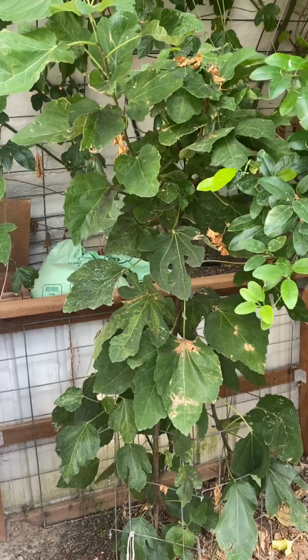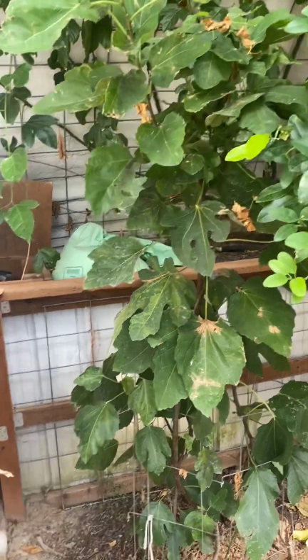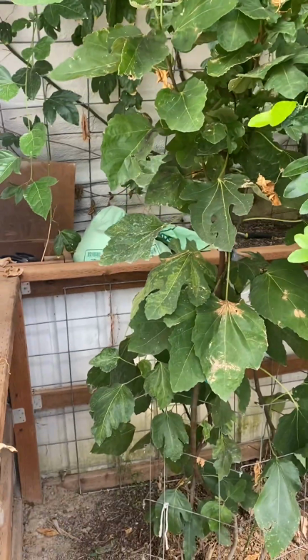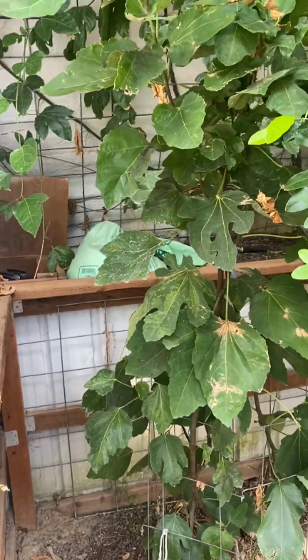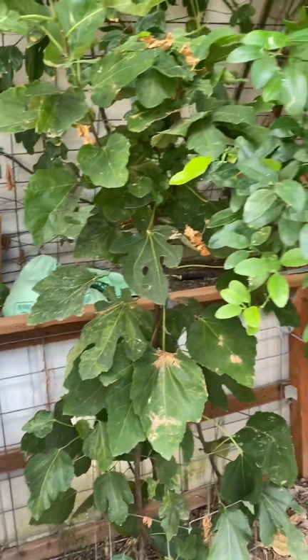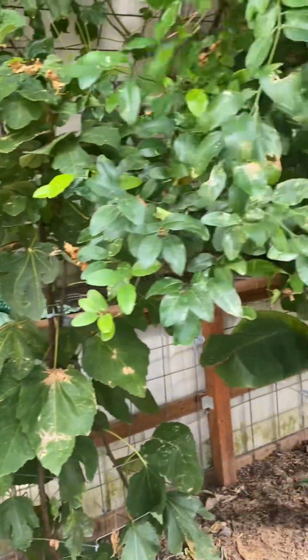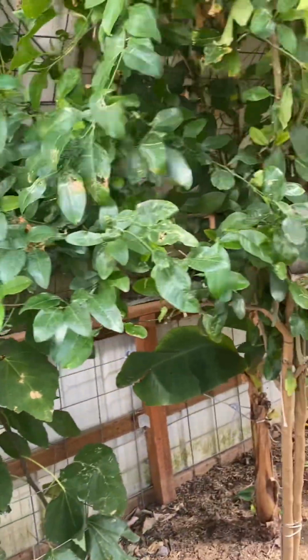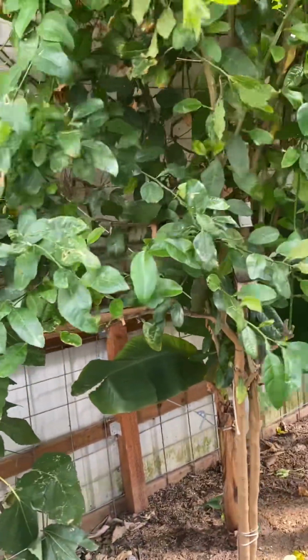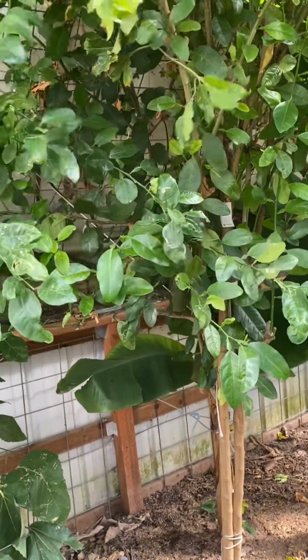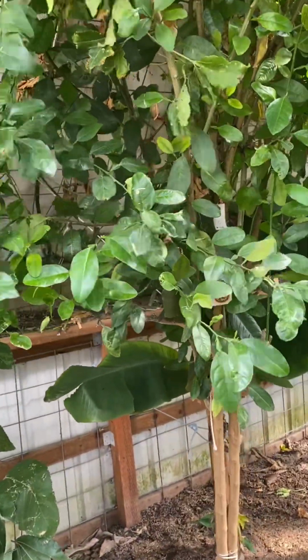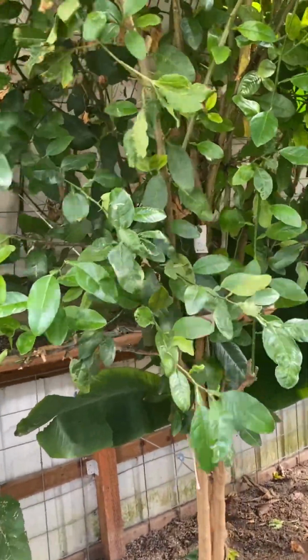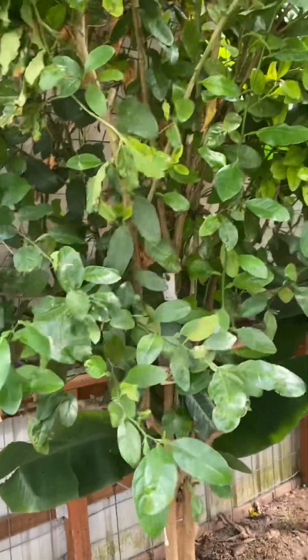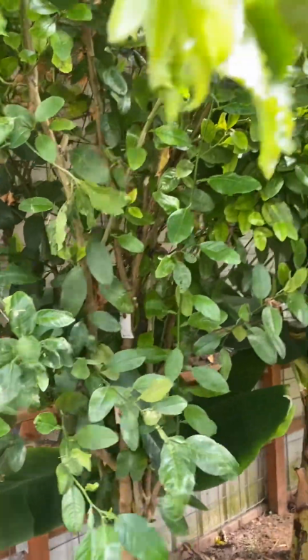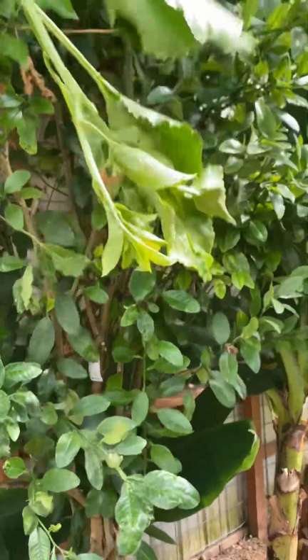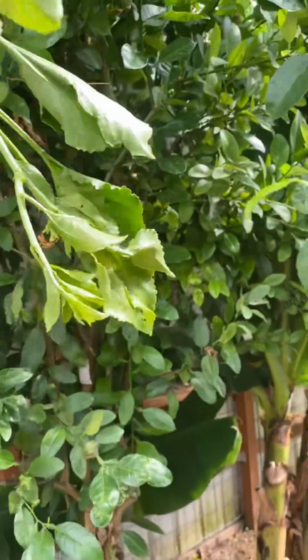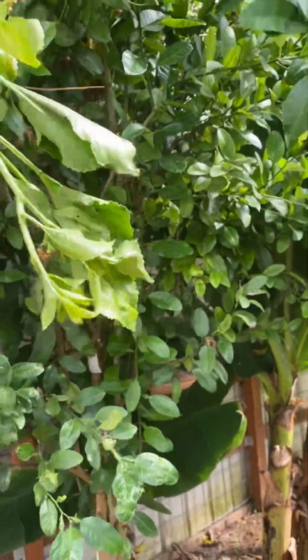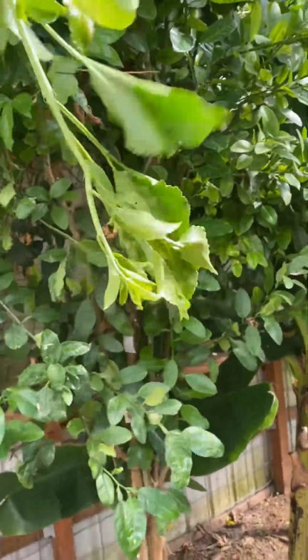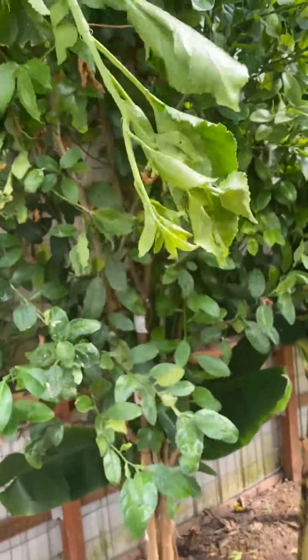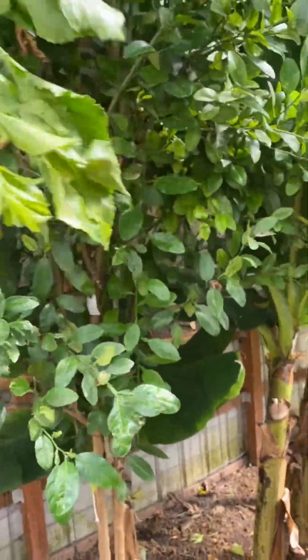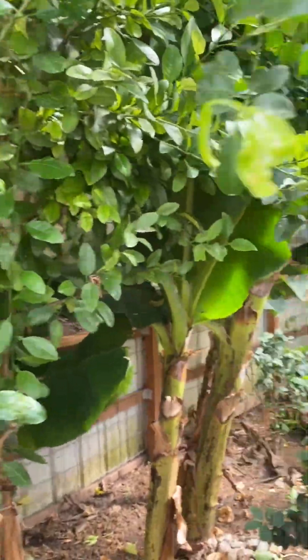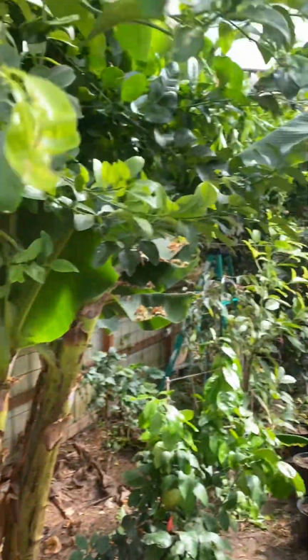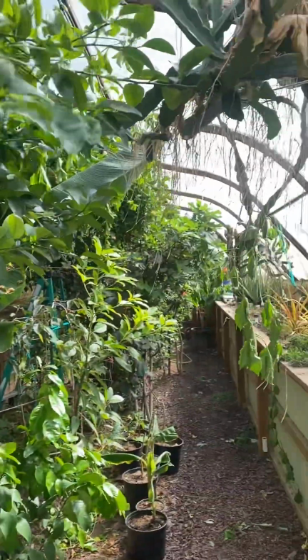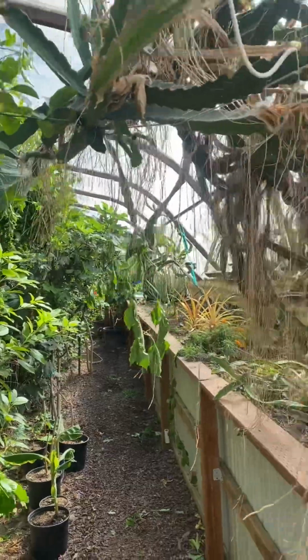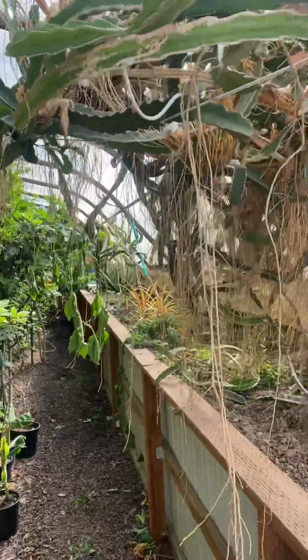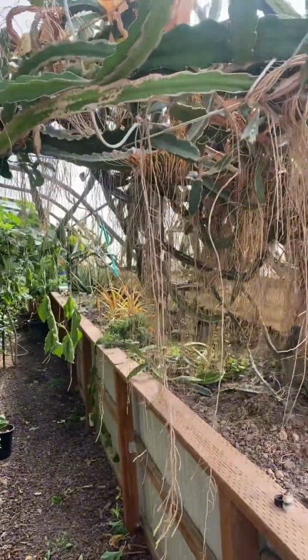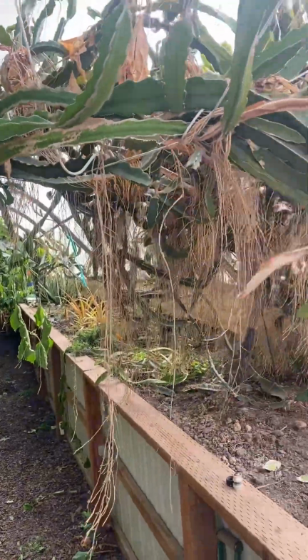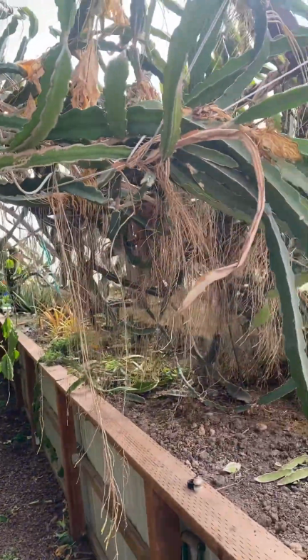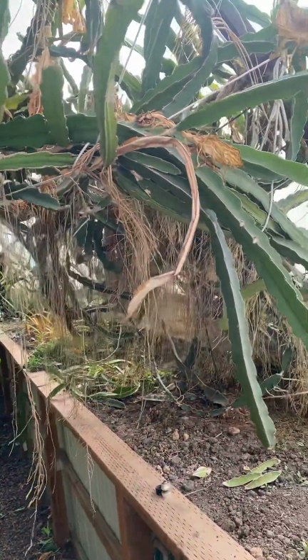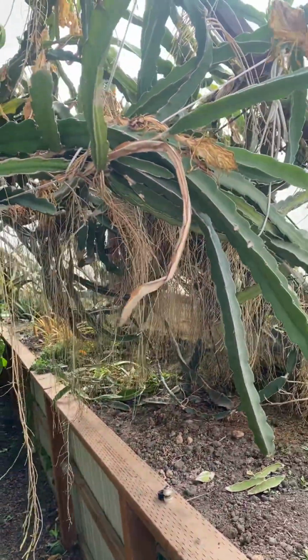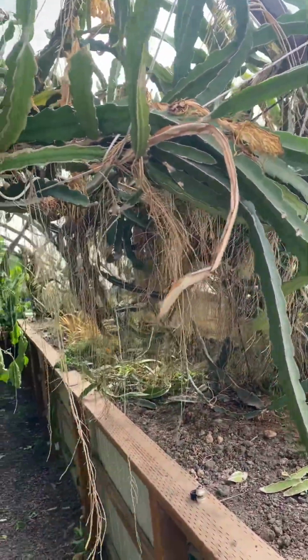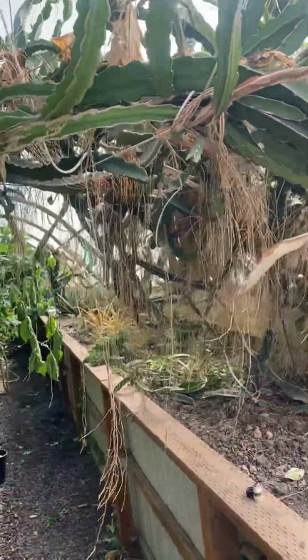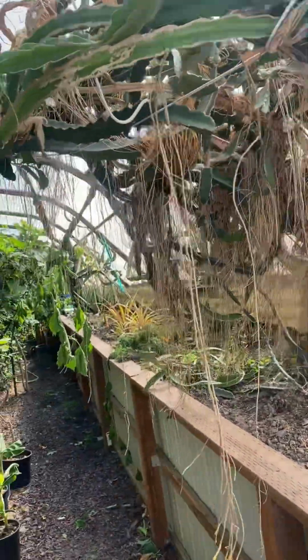There's a big tree right there — I'll show you a bunch of citrus varieties in the main walkway. Dragon fruit has a bunch of flowers but still no fruit.